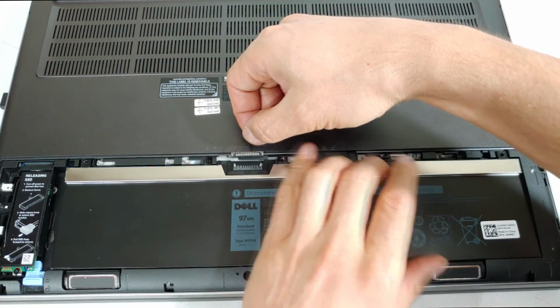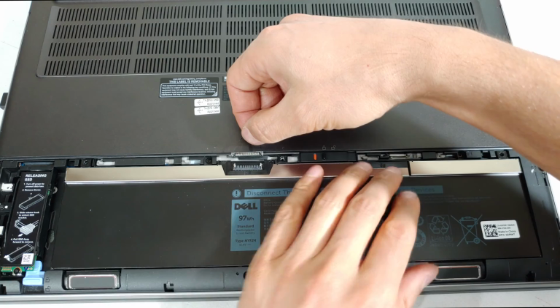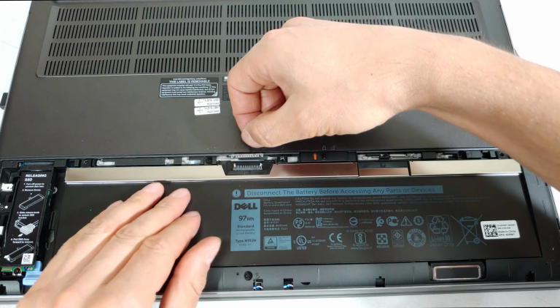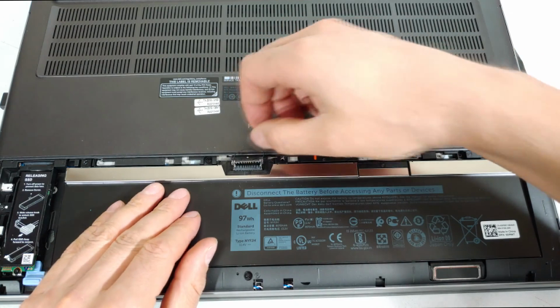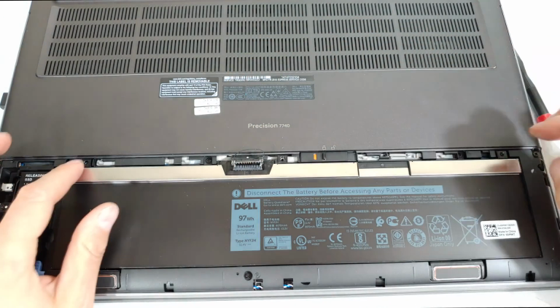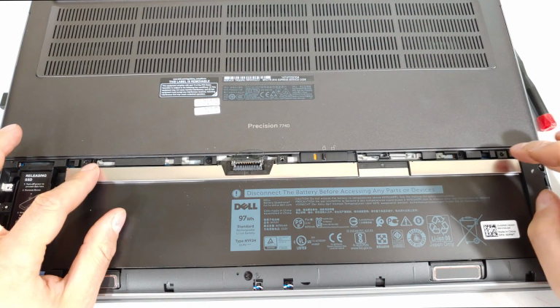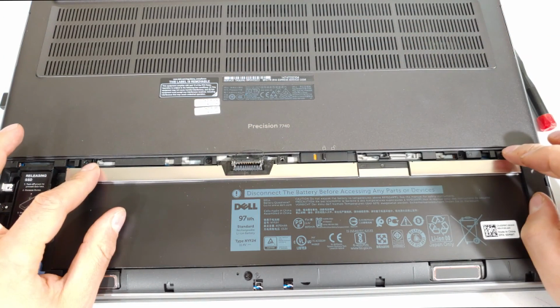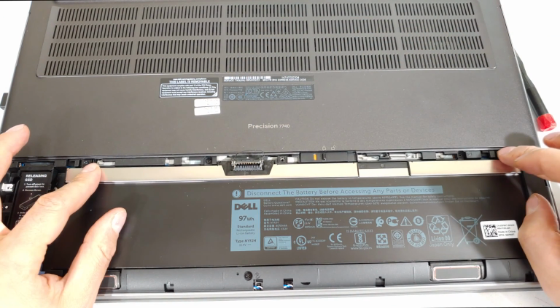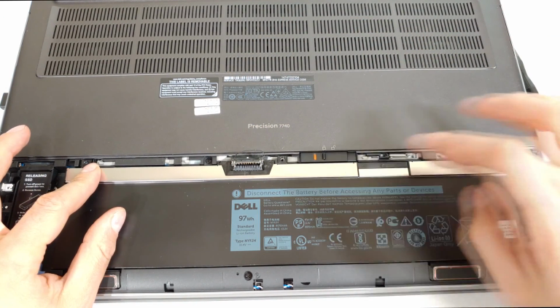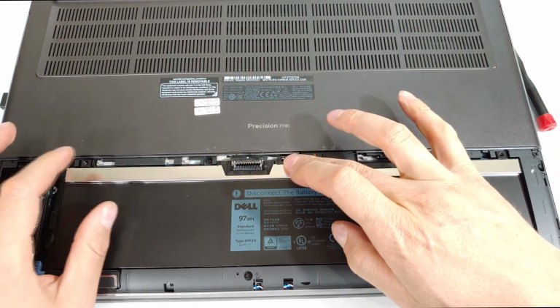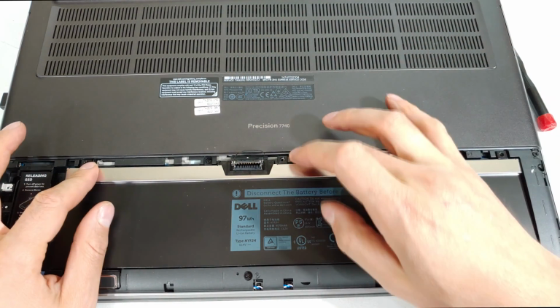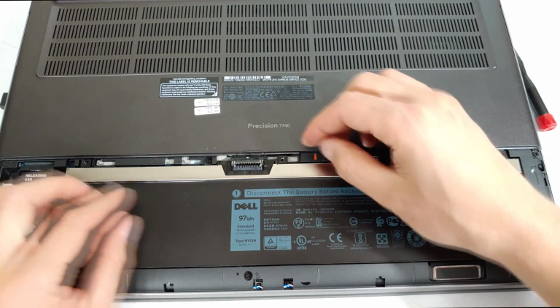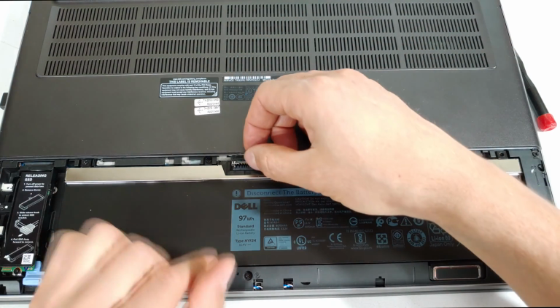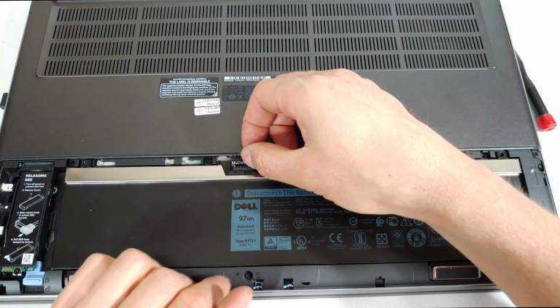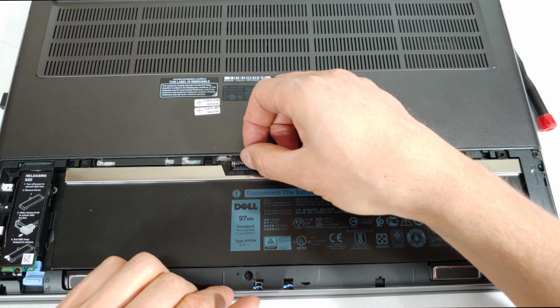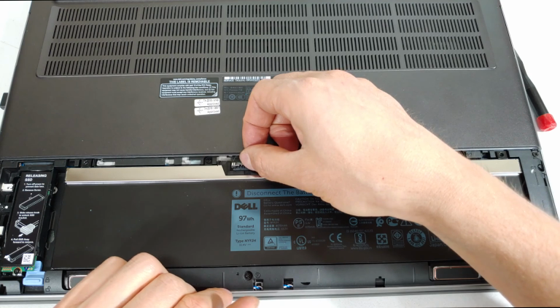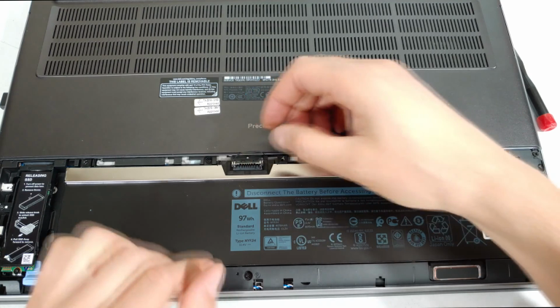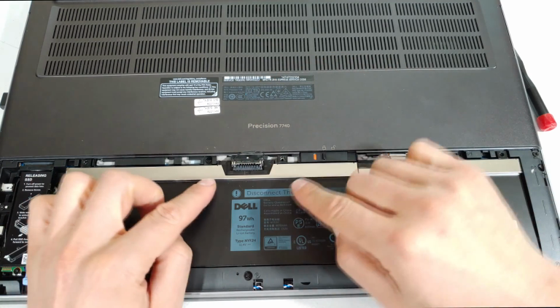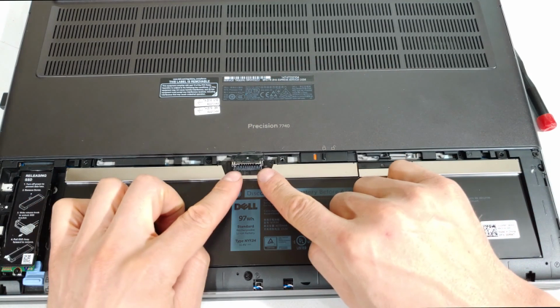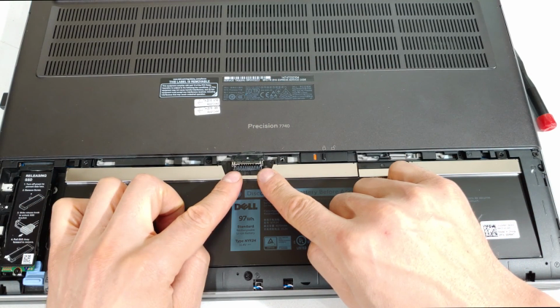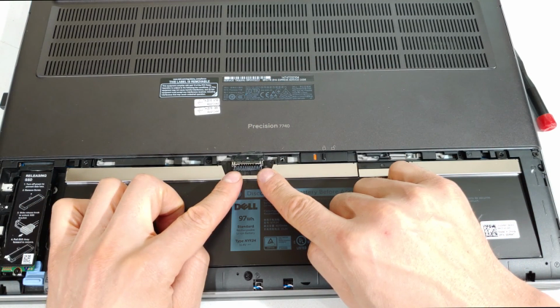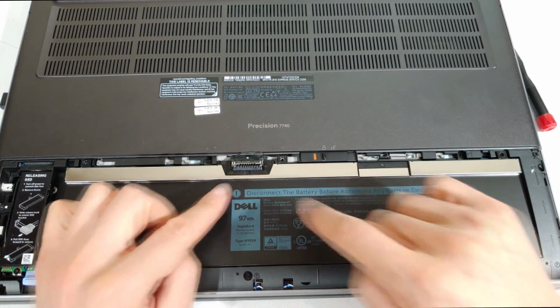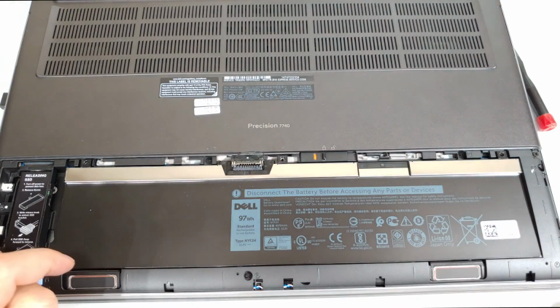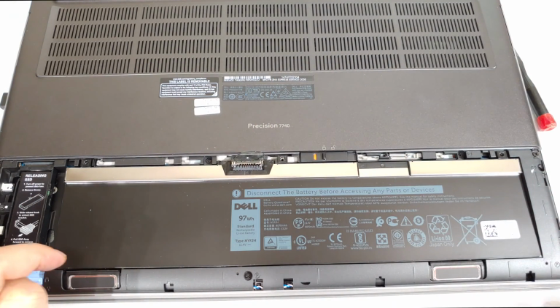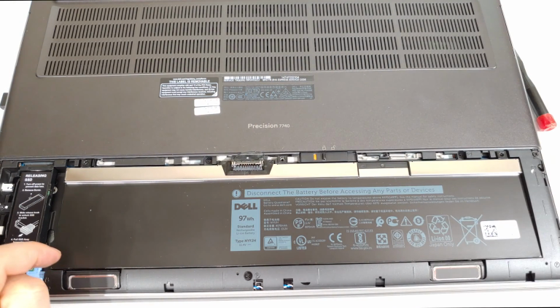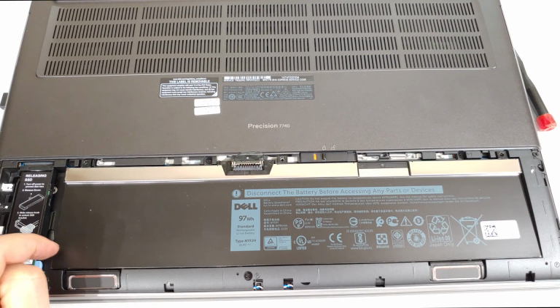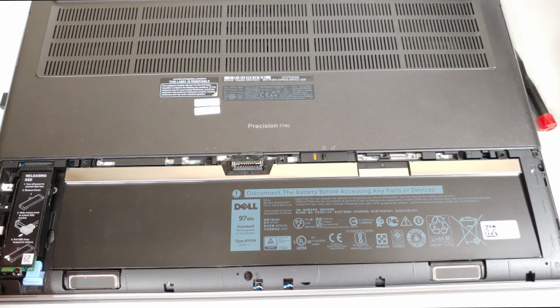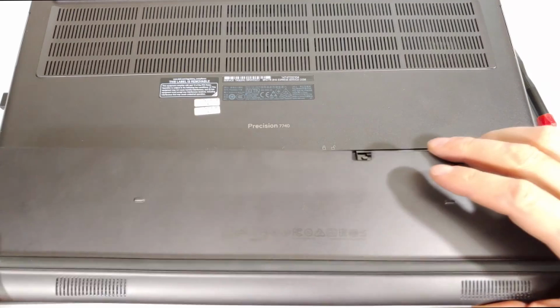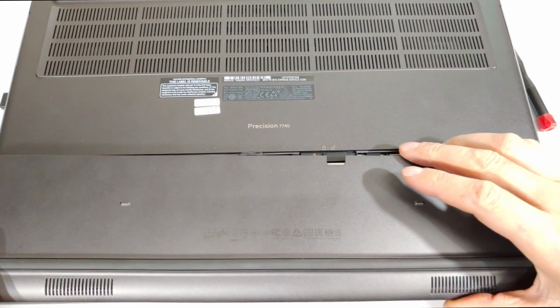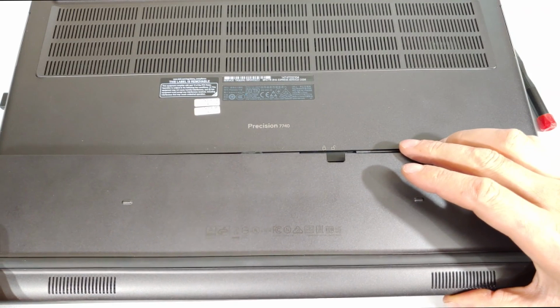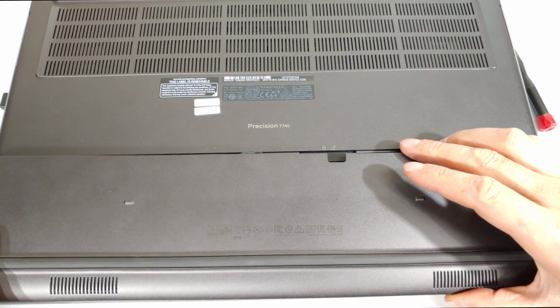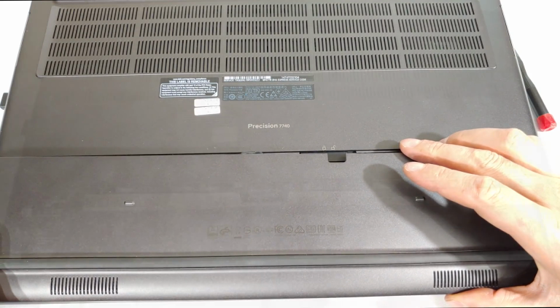First put the screws — one, two, three — back in, and then after you're done you can press the power cable back onto the battery. Then you close the lid the way you took it out.